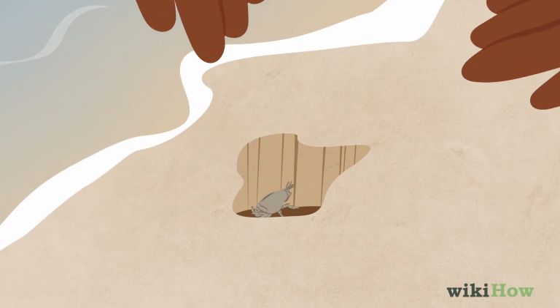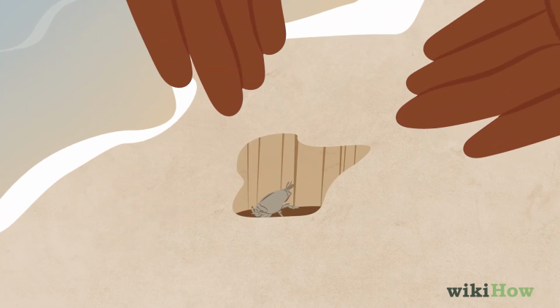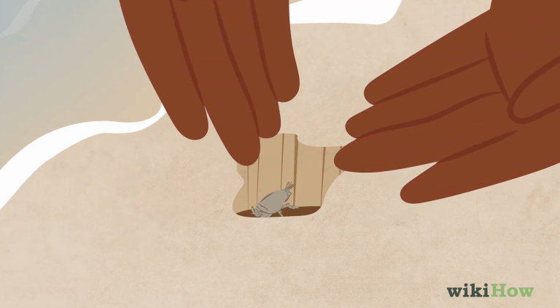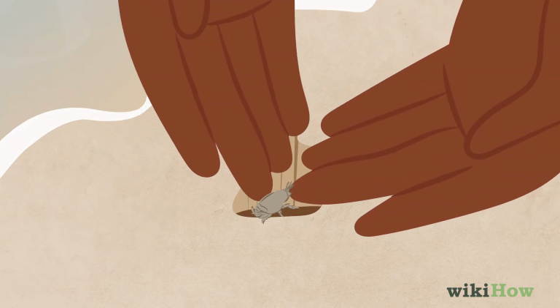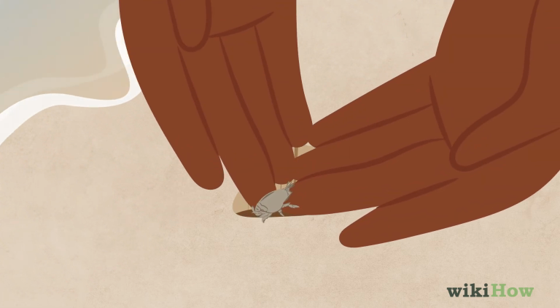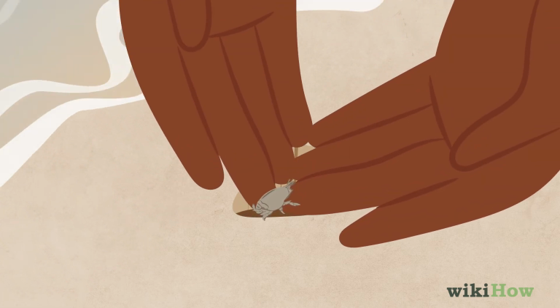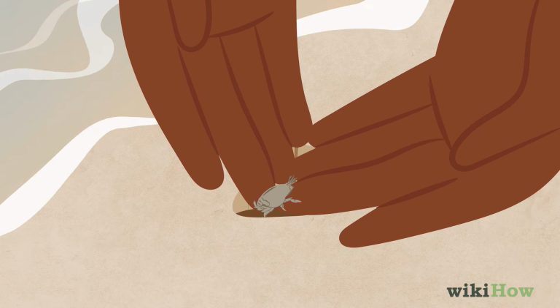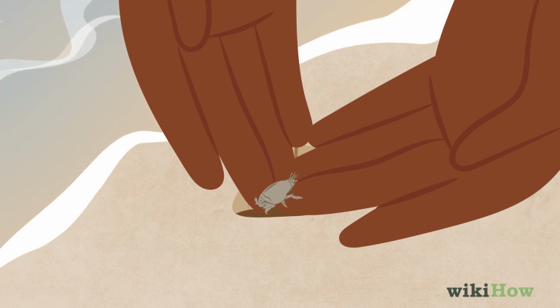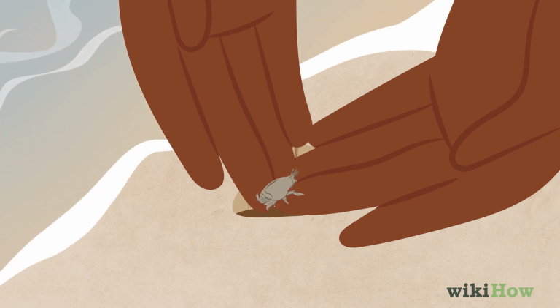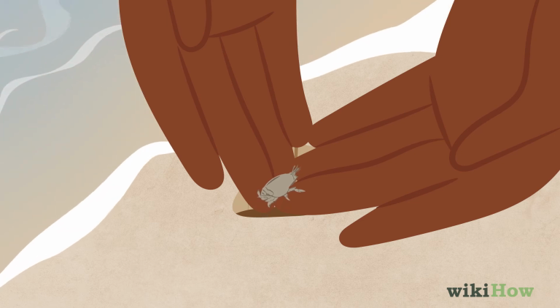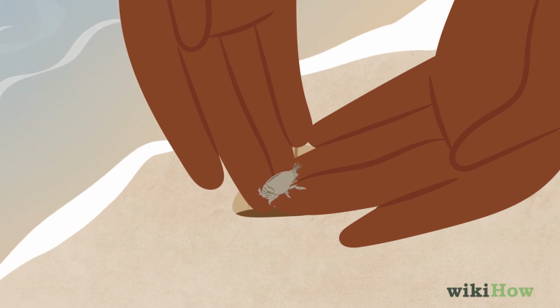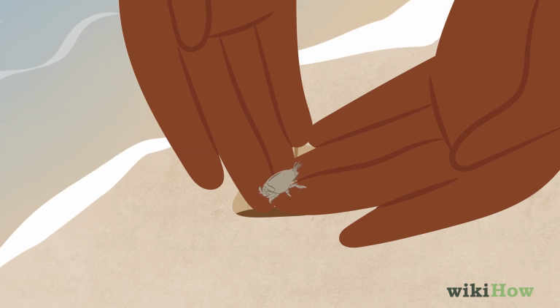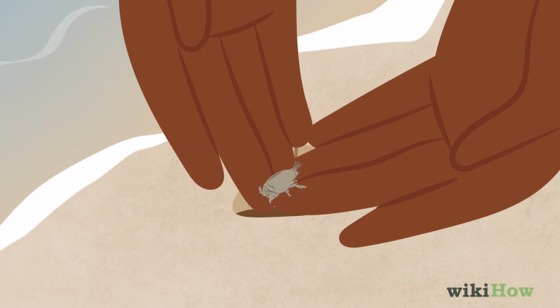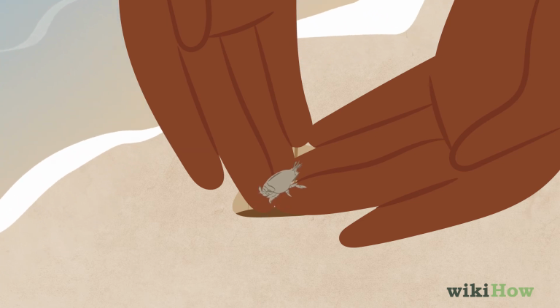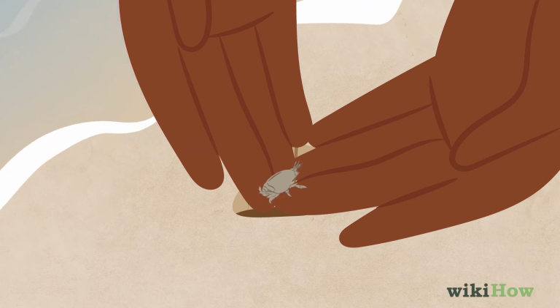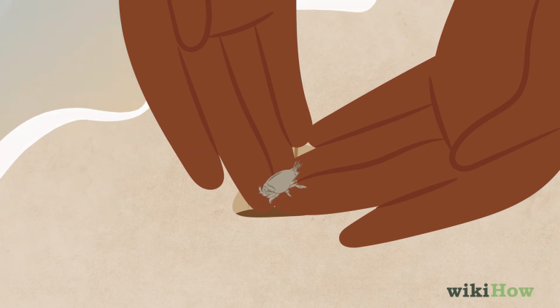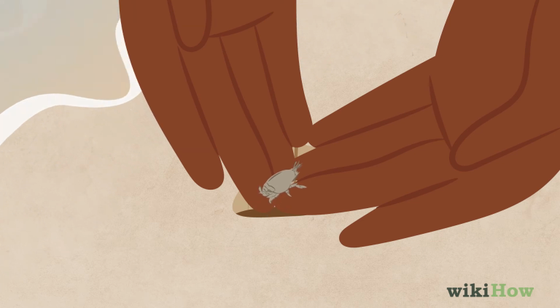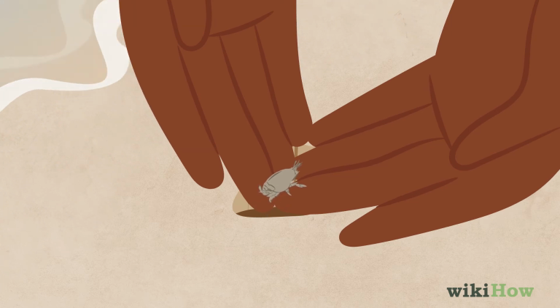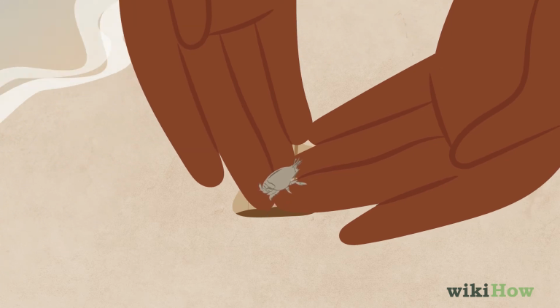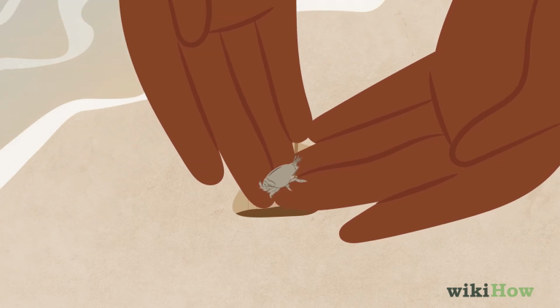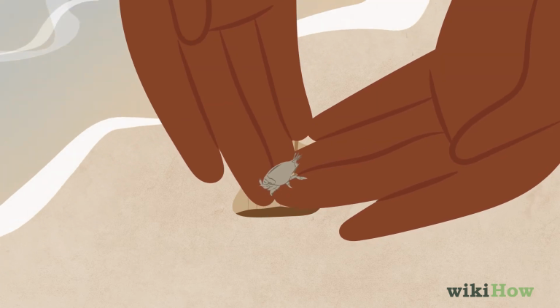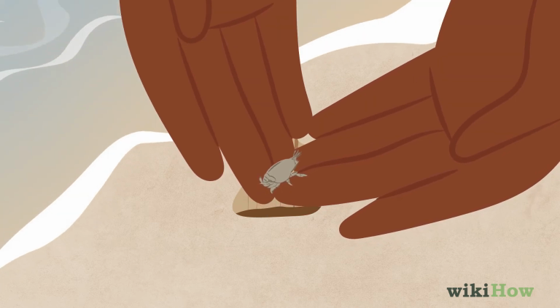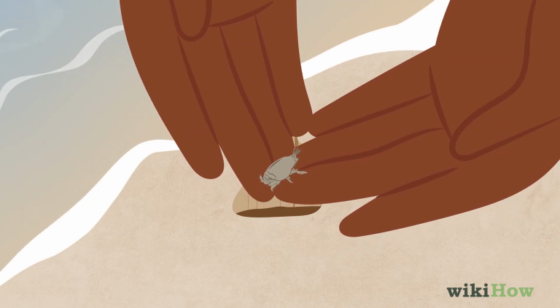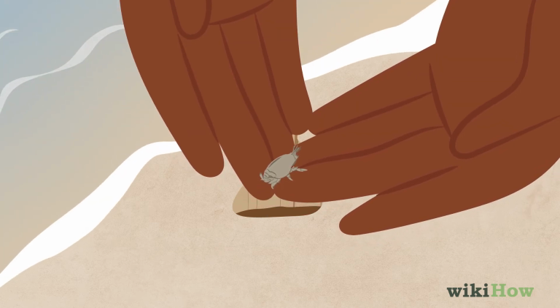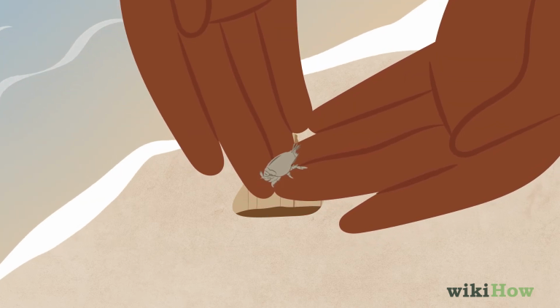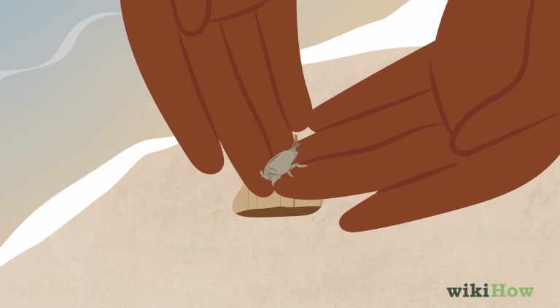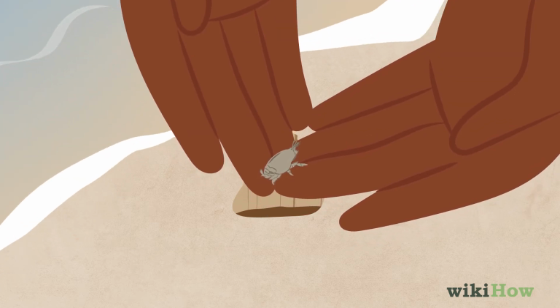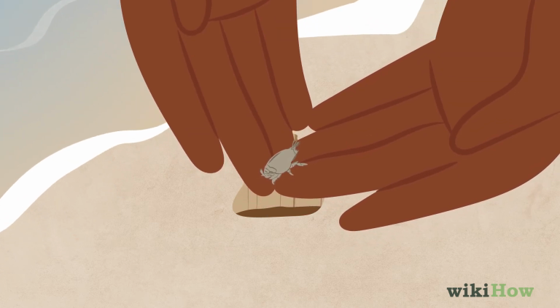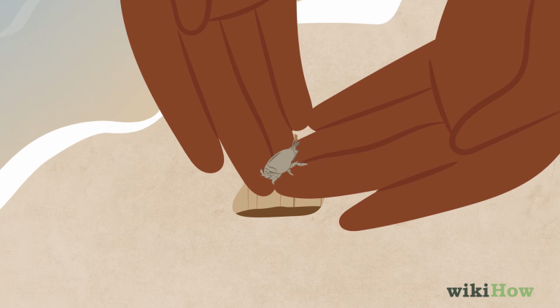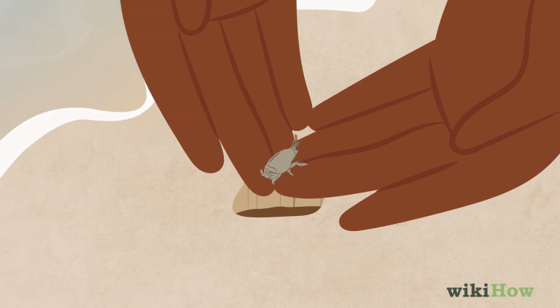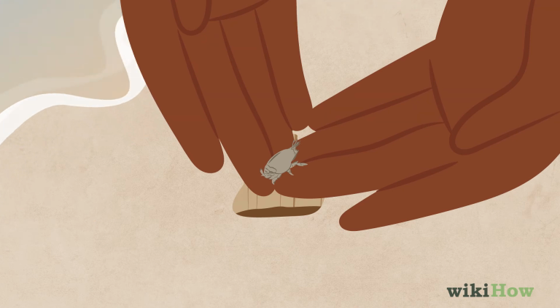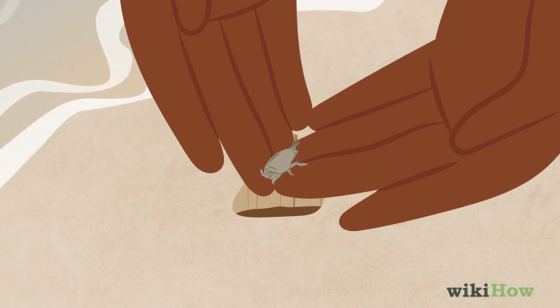You will want to cup your hands to try to catch the sand crab. Be sure not to crush the sand crab between your hands.